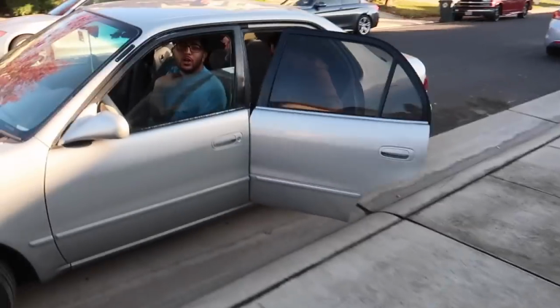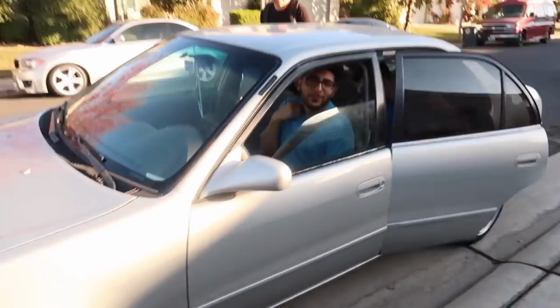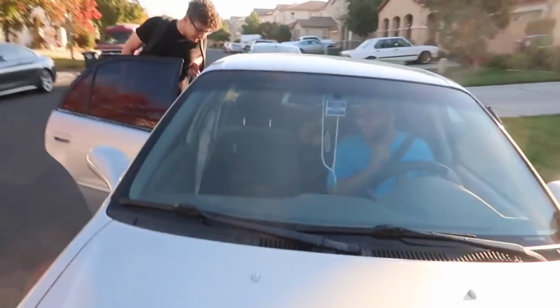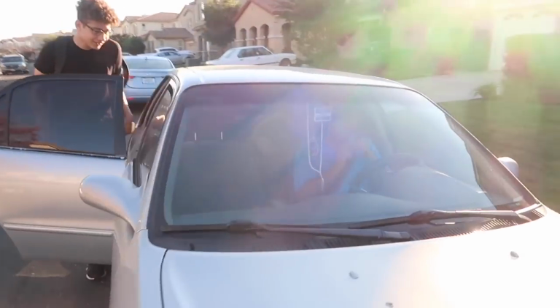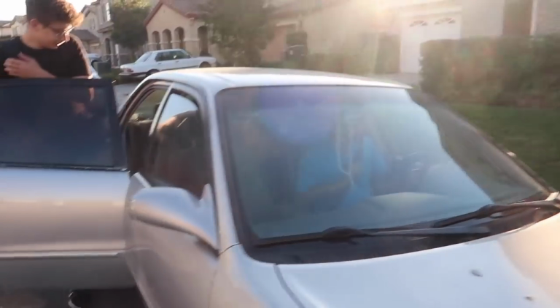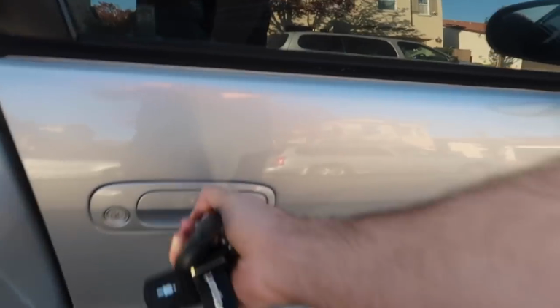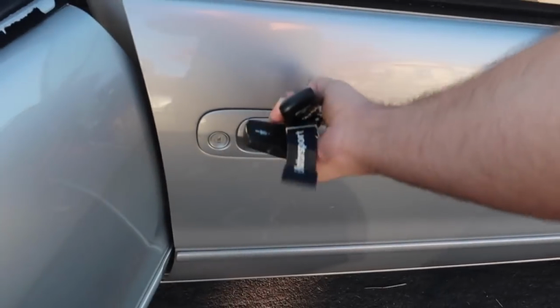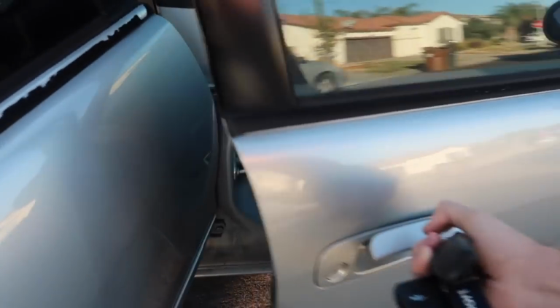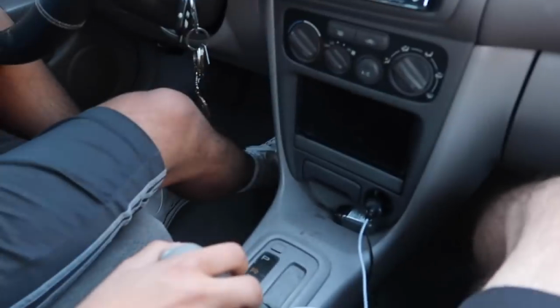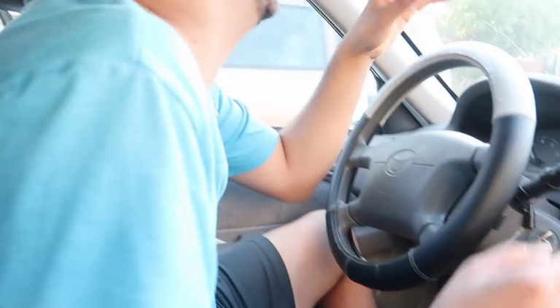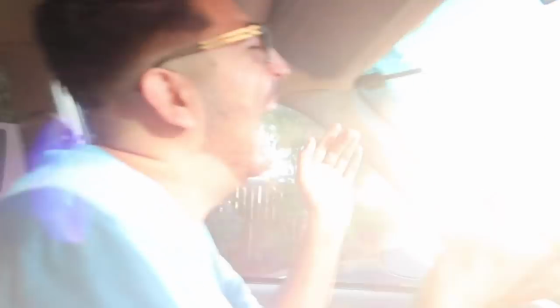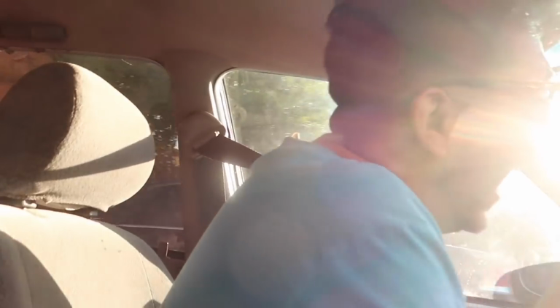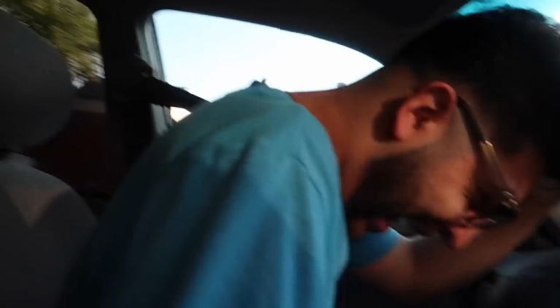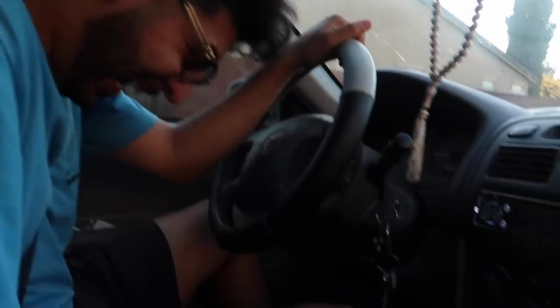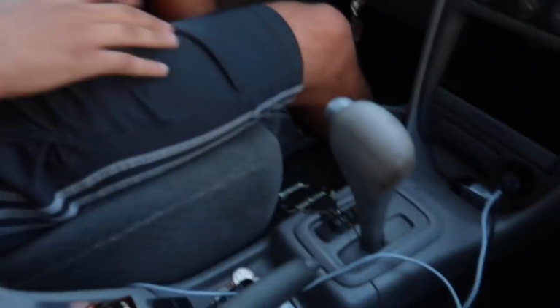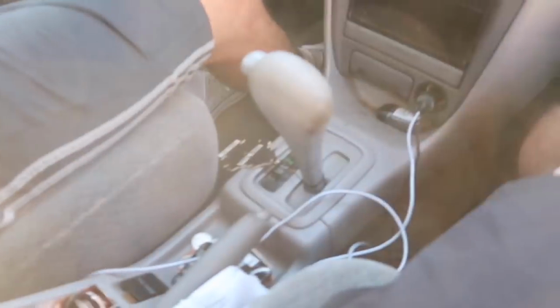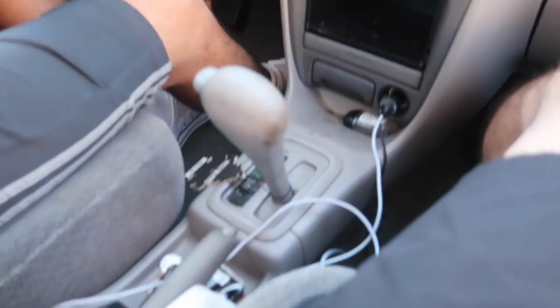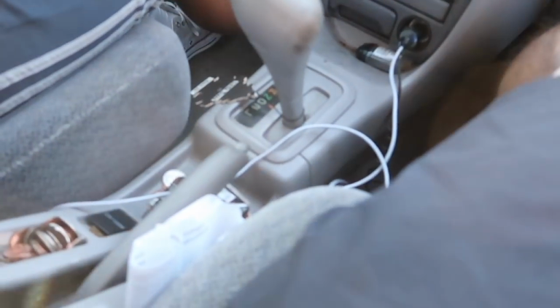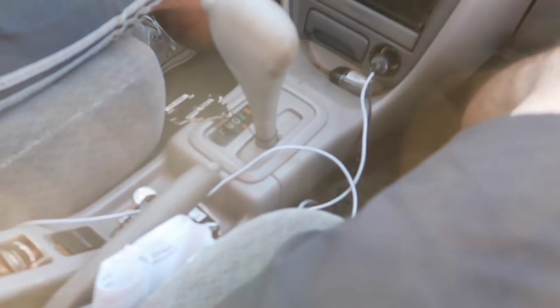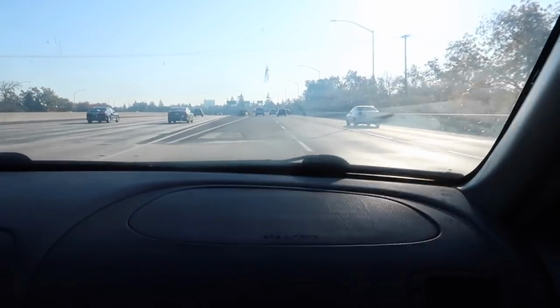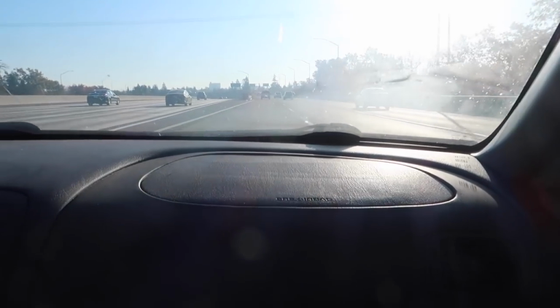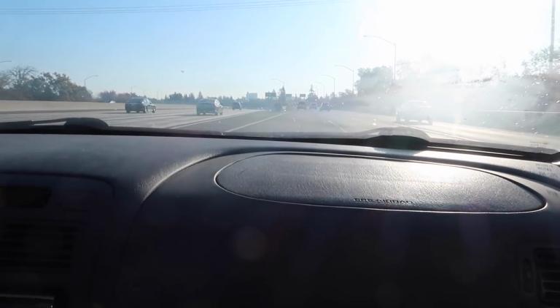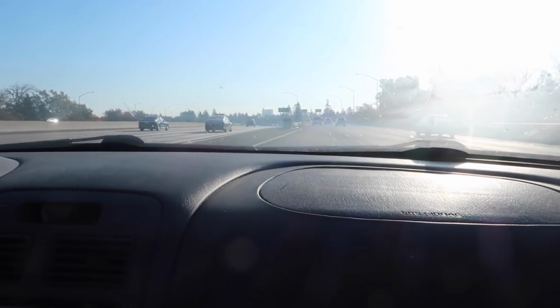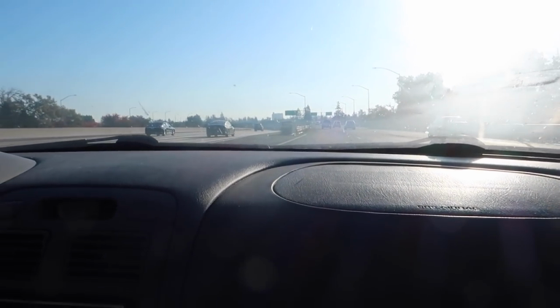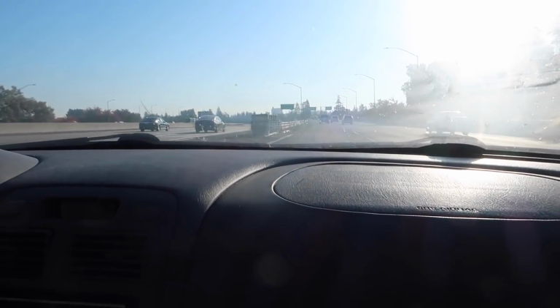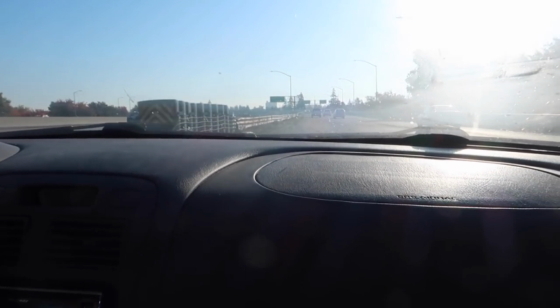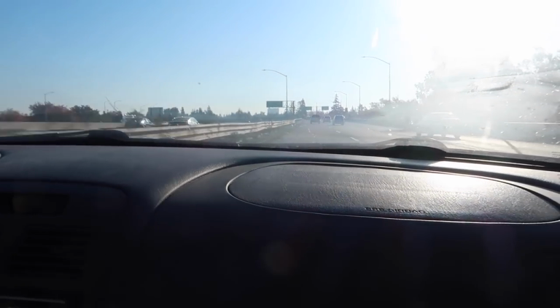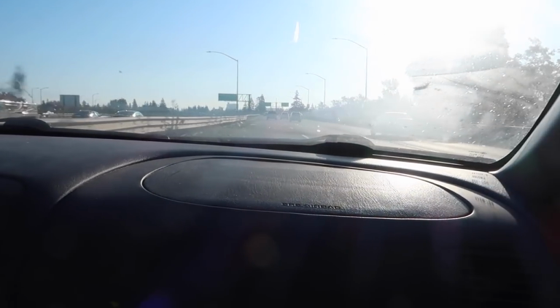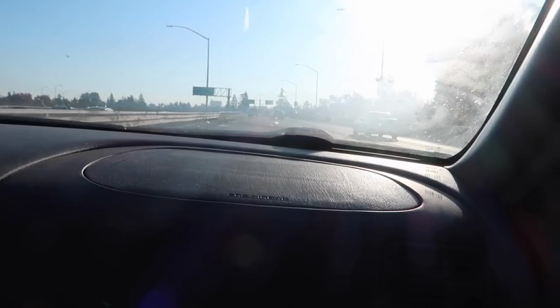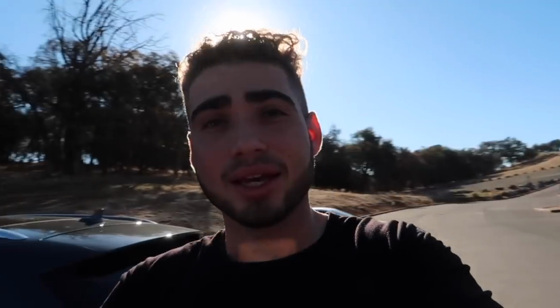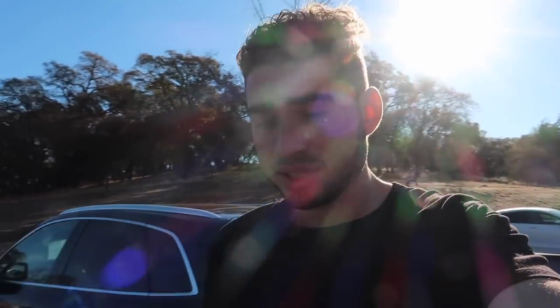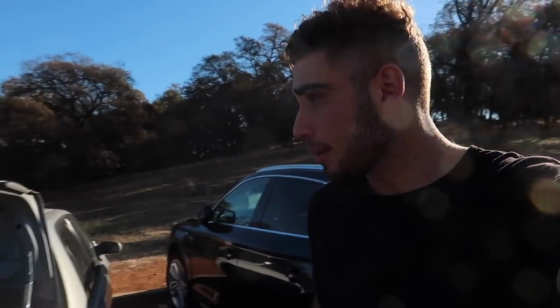Hello, son. Hello, father. Alright, so where we at, bro?